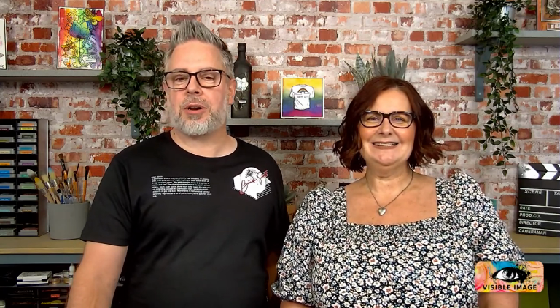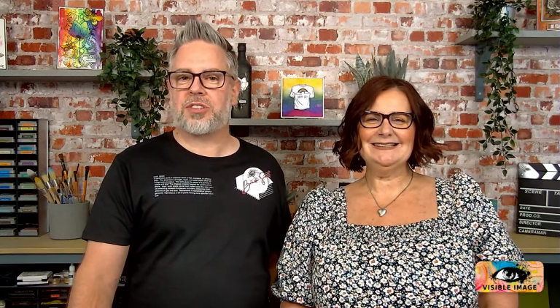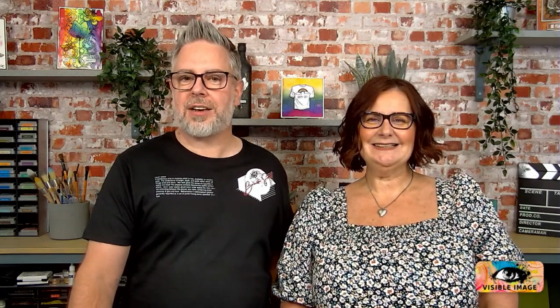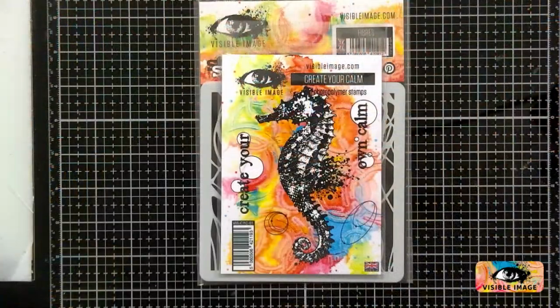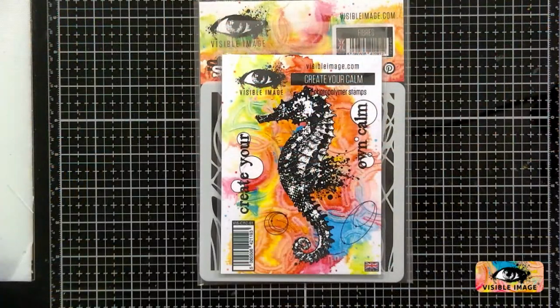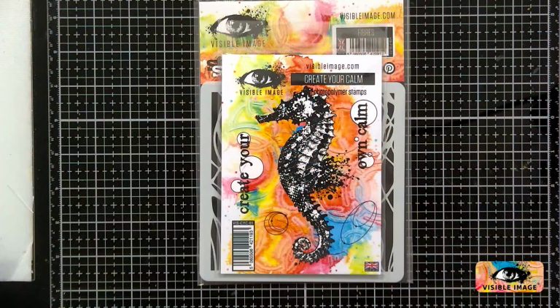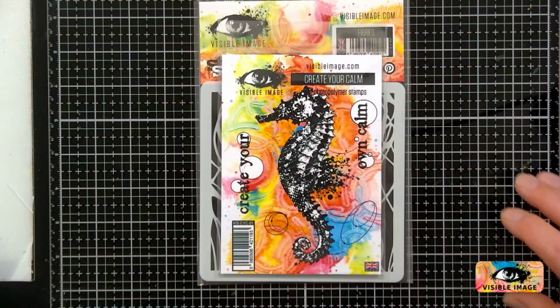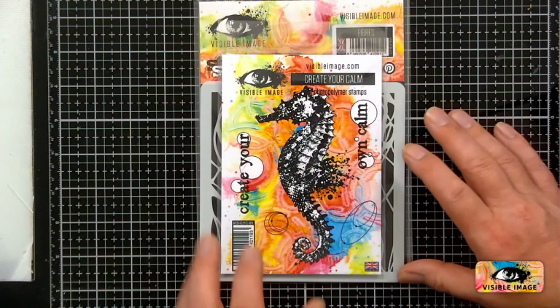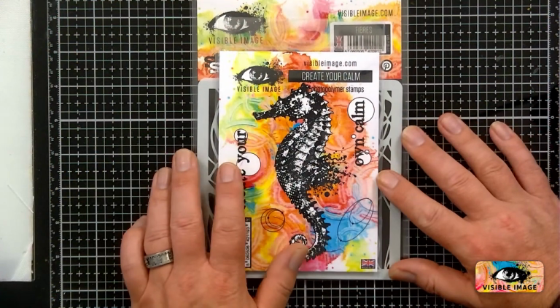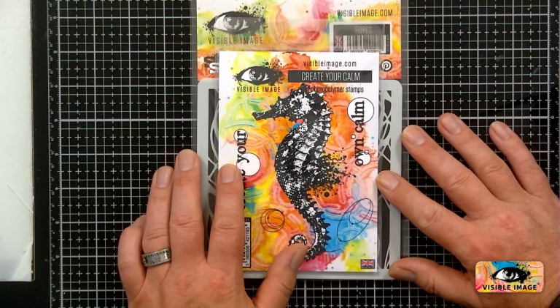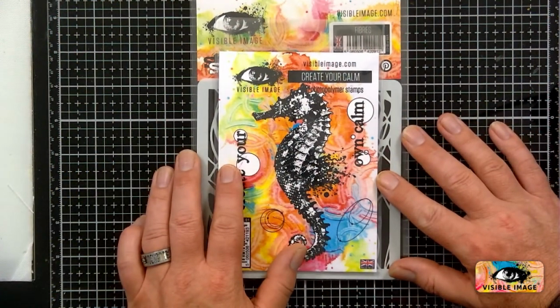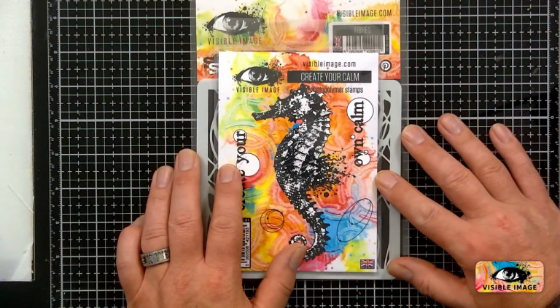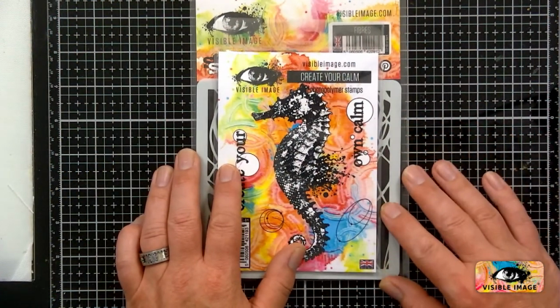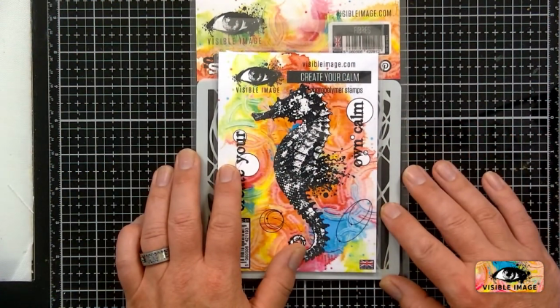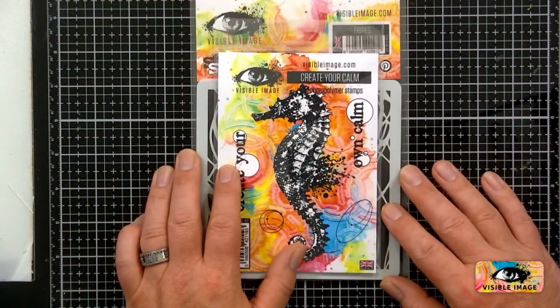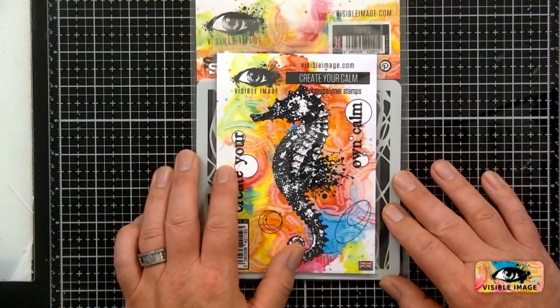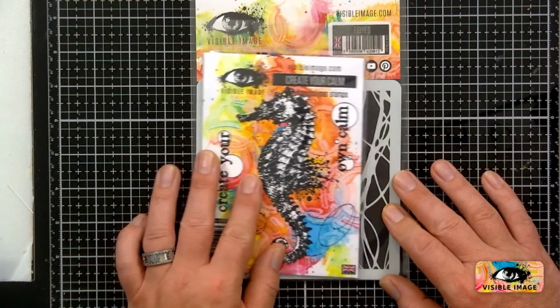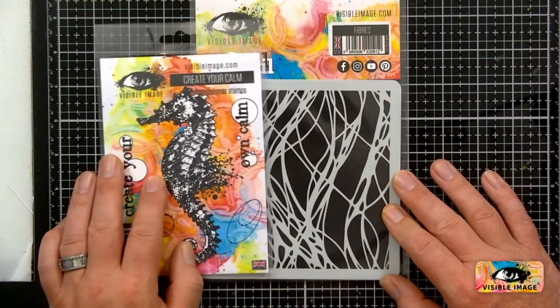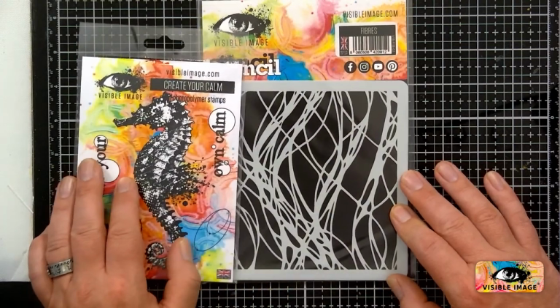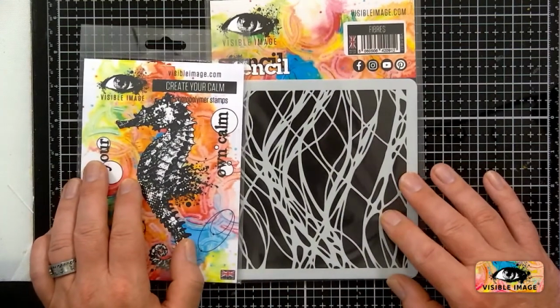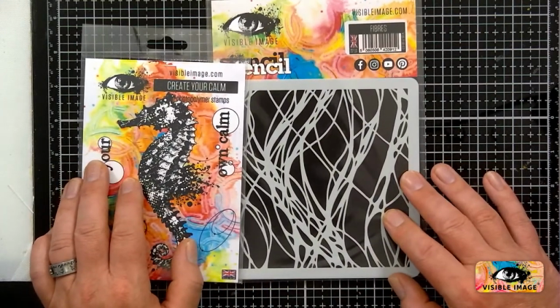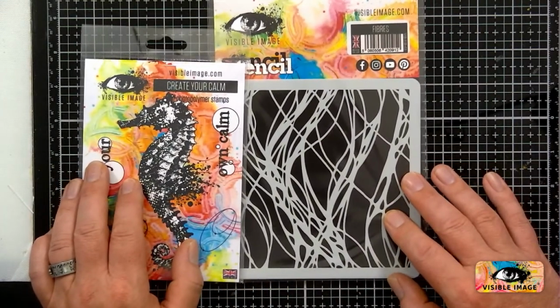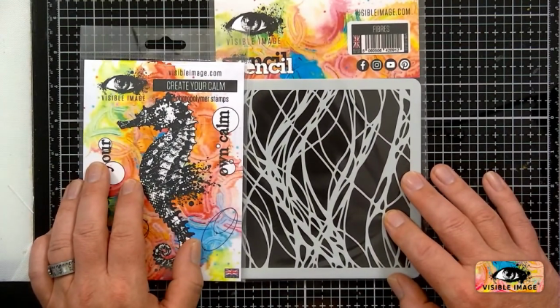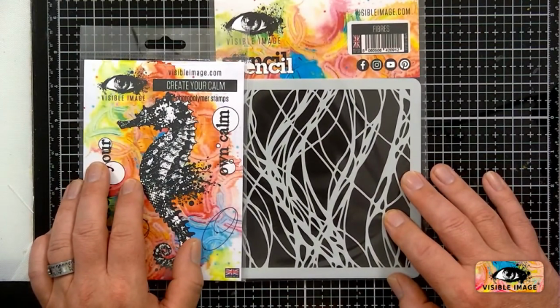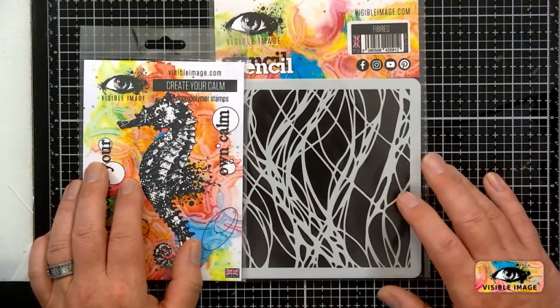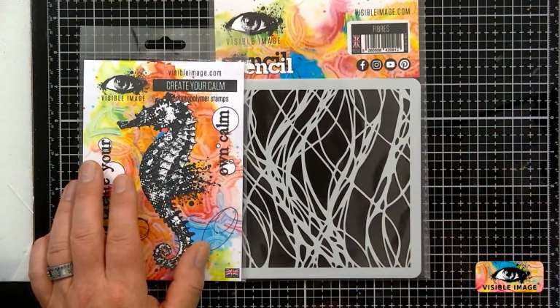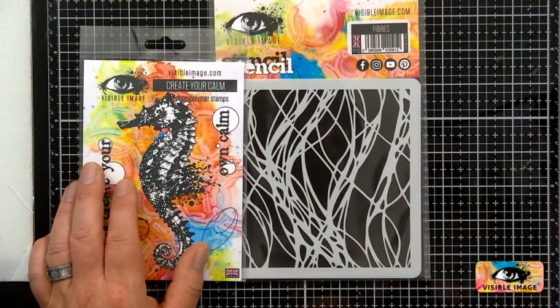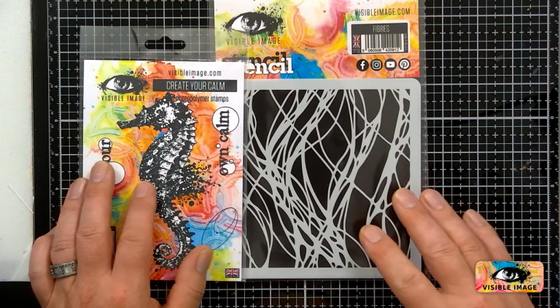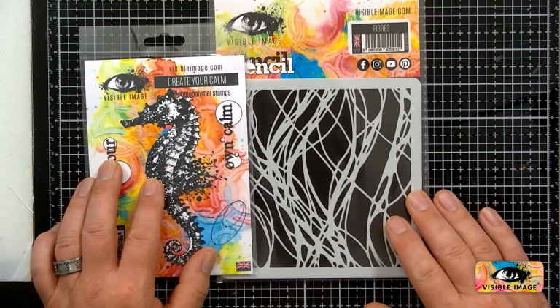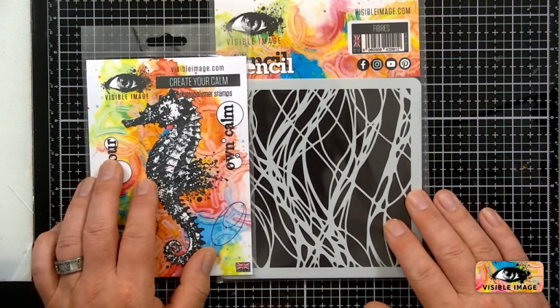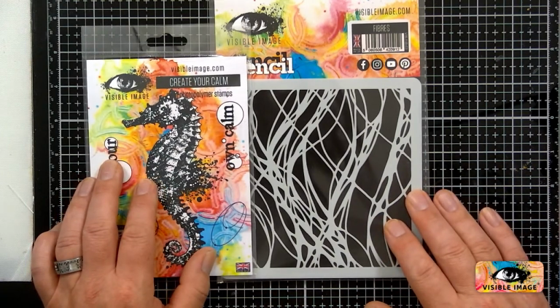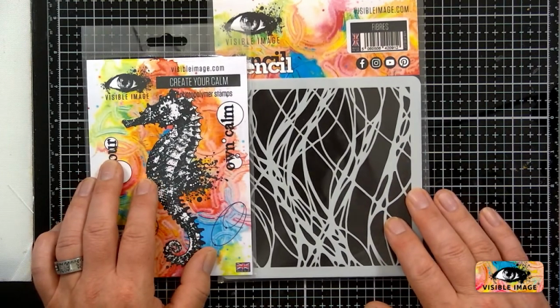Tonight we're going to be using the Create Your Calm stamp set together with the Fibre Stencil. Match made in heaven — they are made to go together.